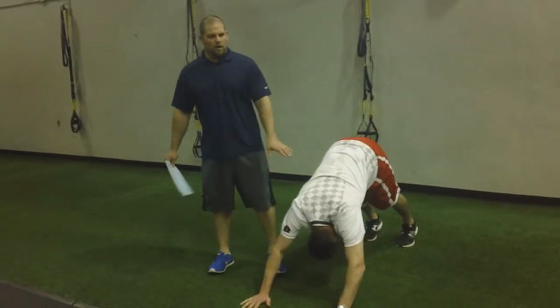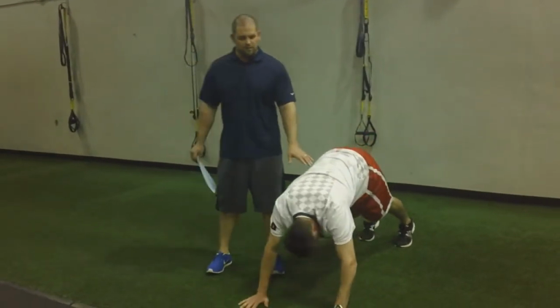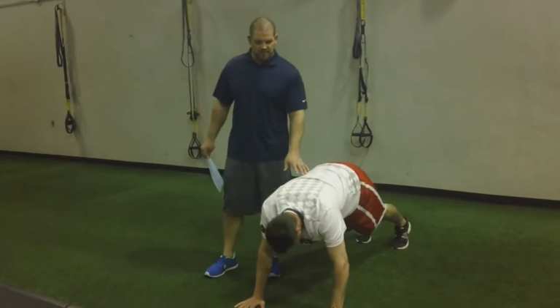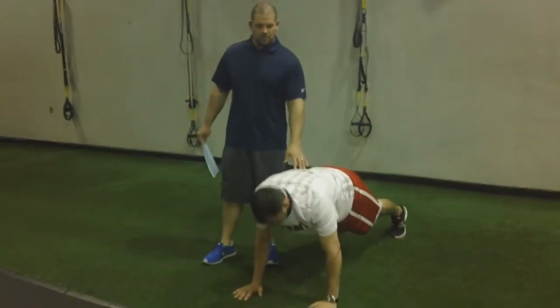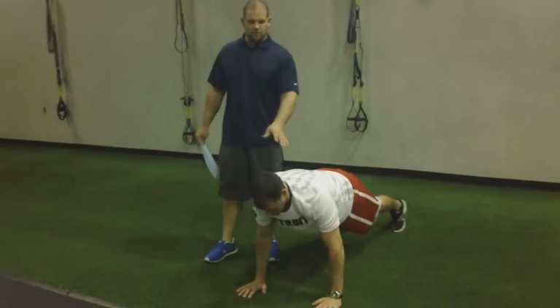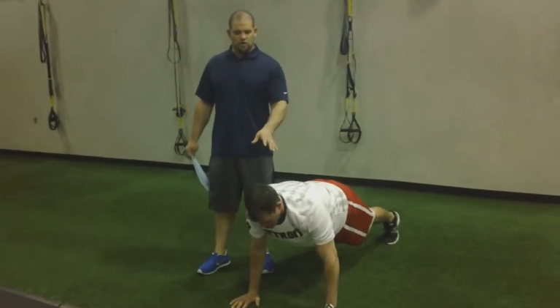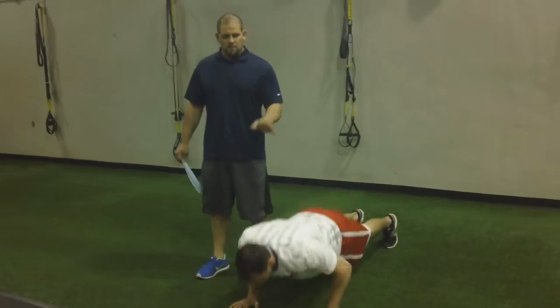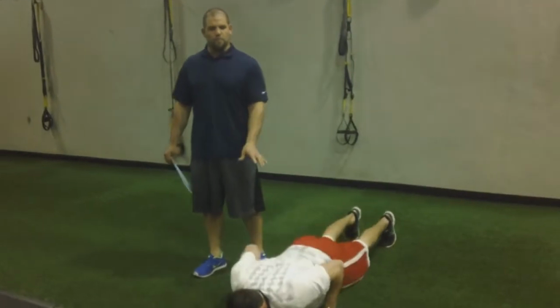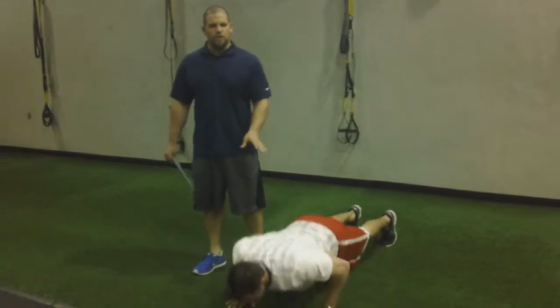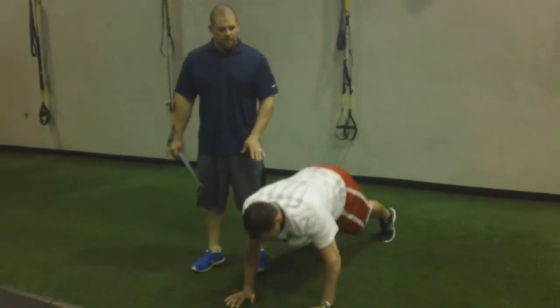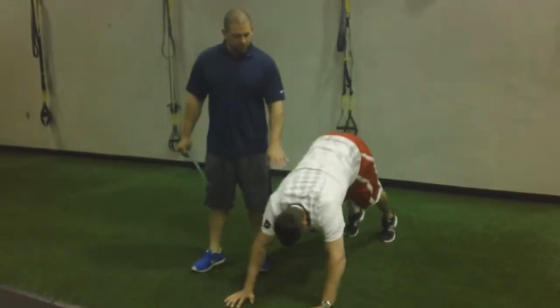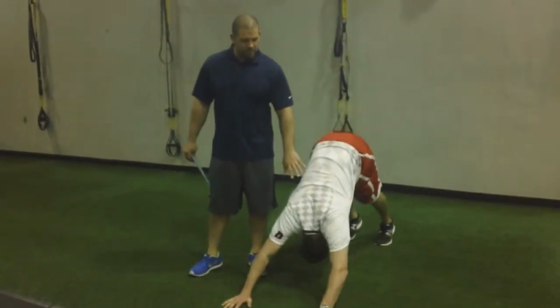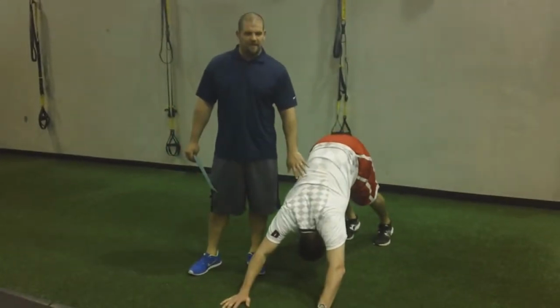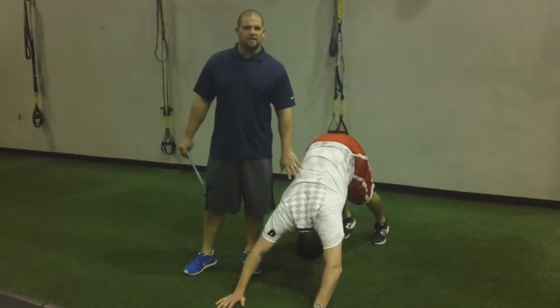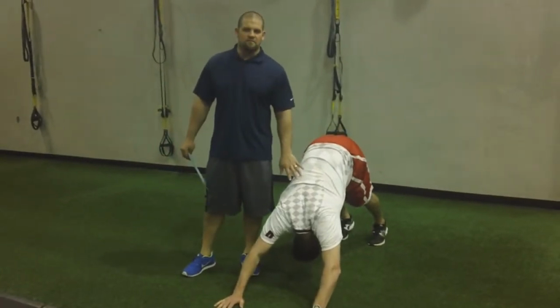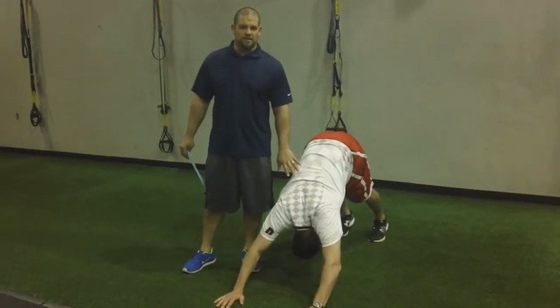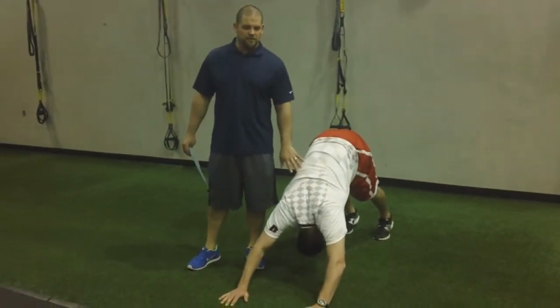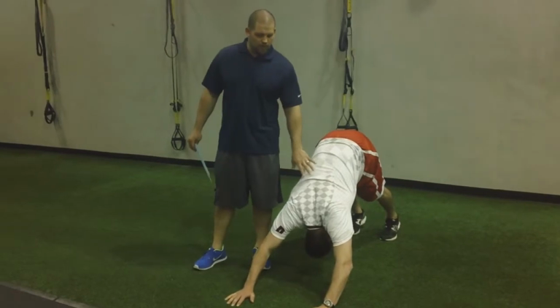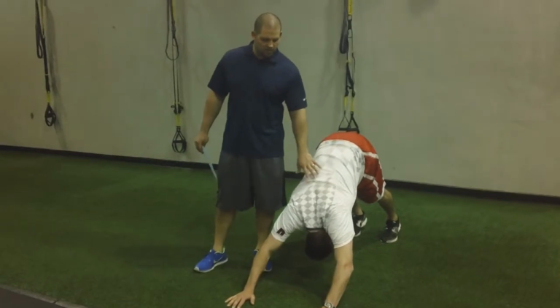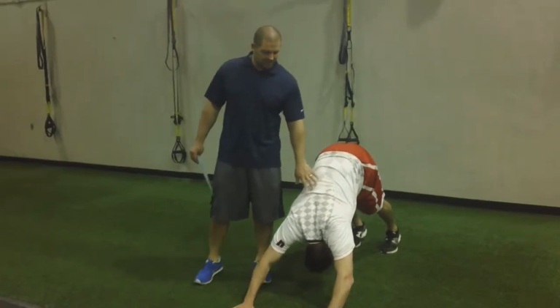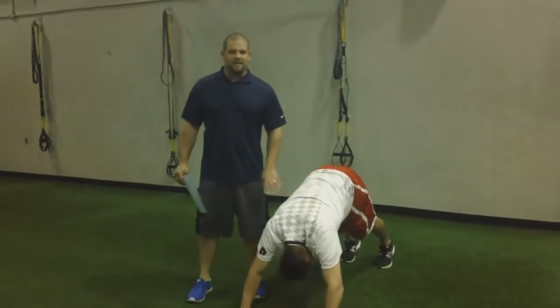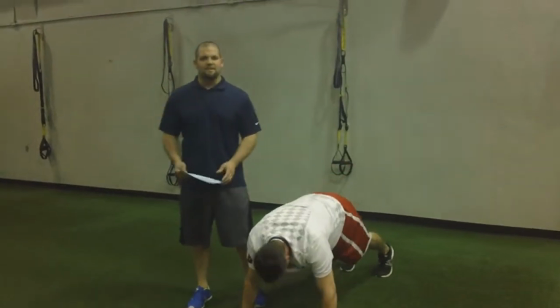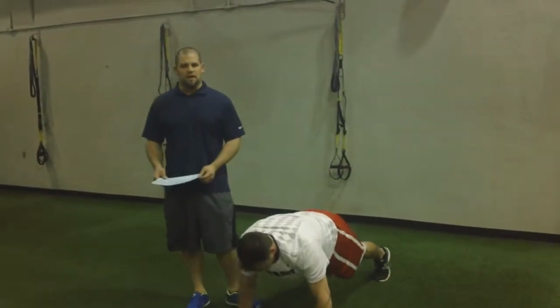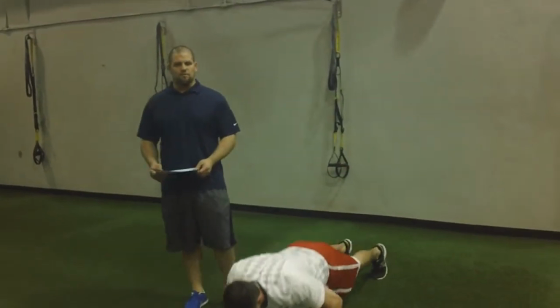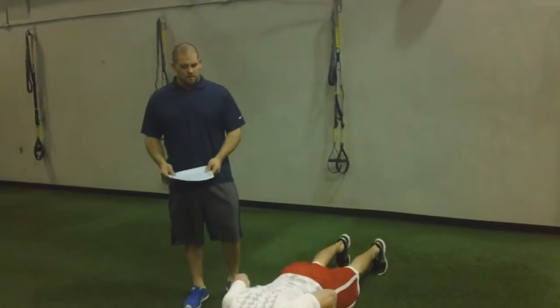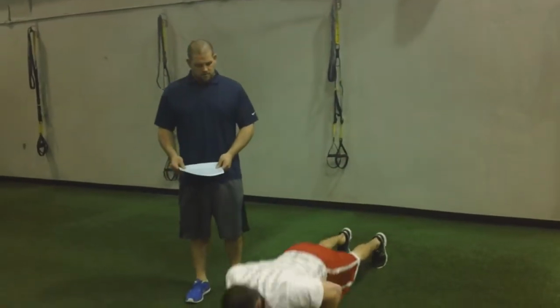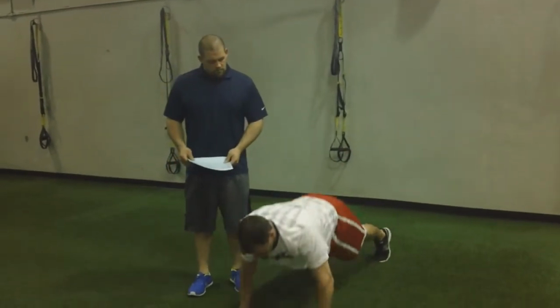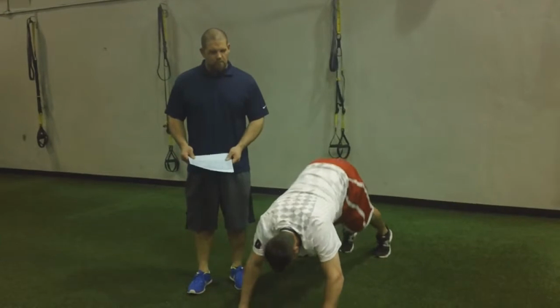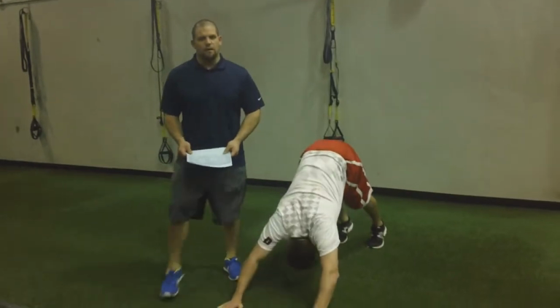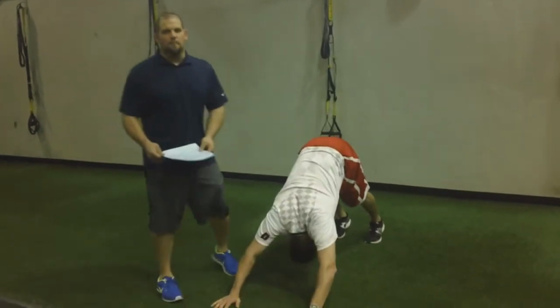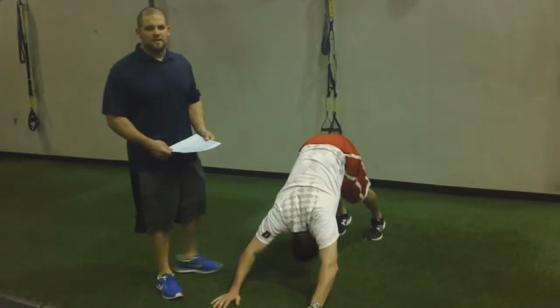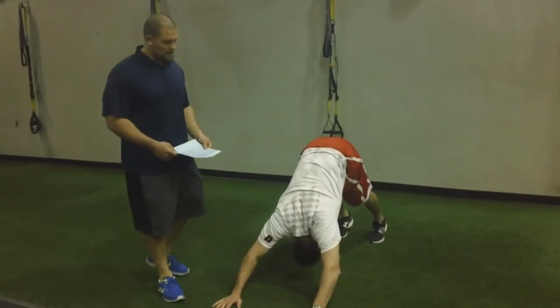Pause in this position, return to neutral, perform your push-up, and then push straight back. Get that range of motion in there. Make sure we're pausing and holding, getting that deep stretch. Perform this for the recommended amount of sets and reps.